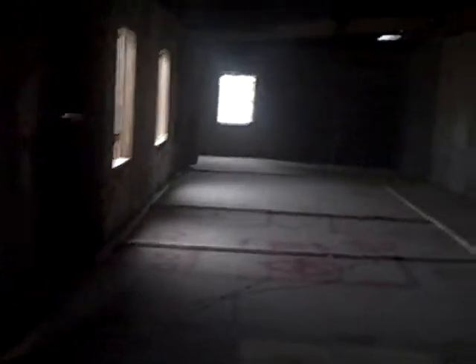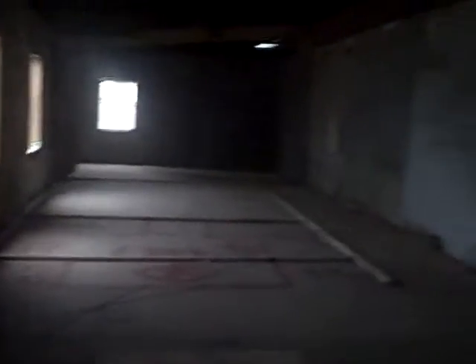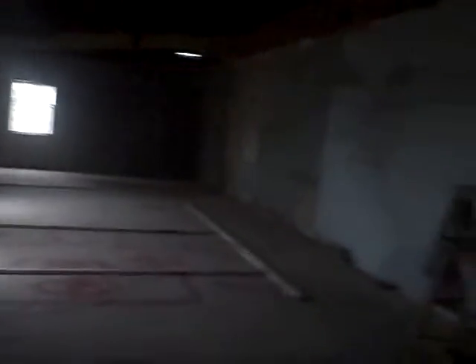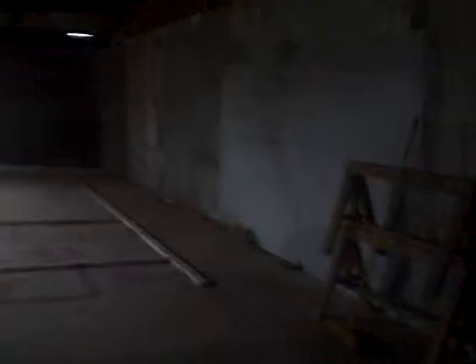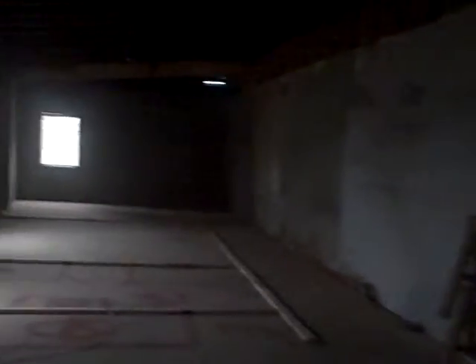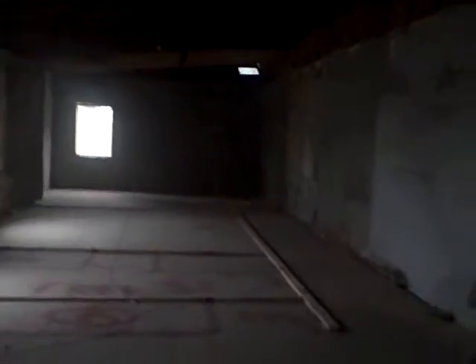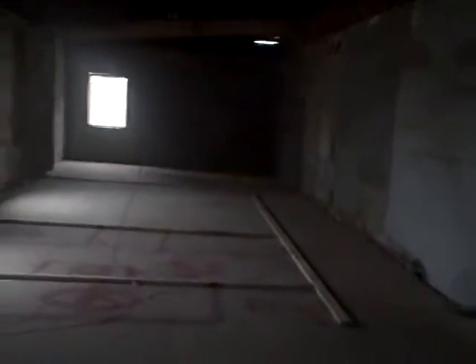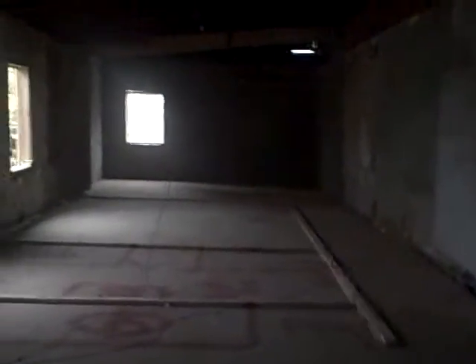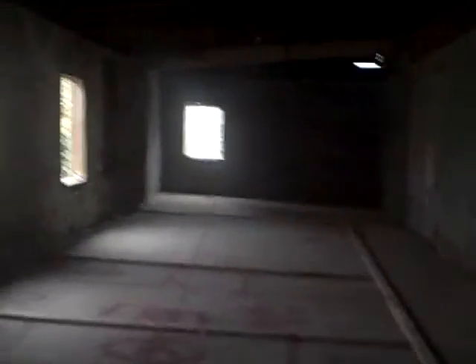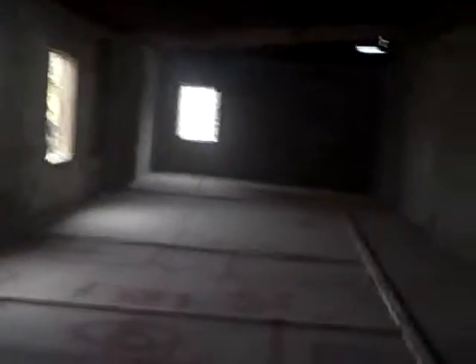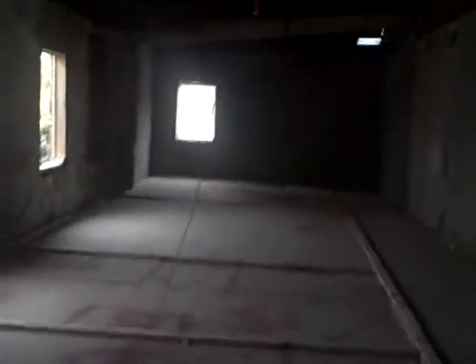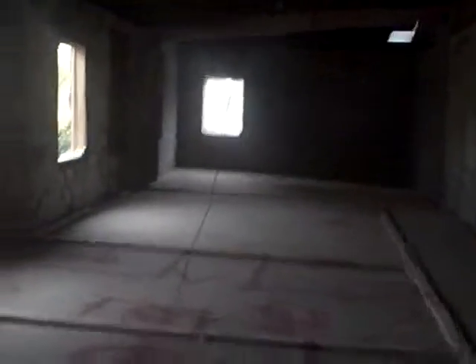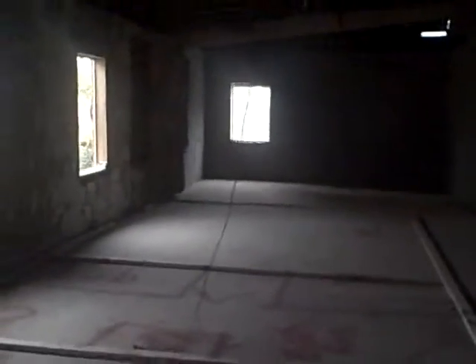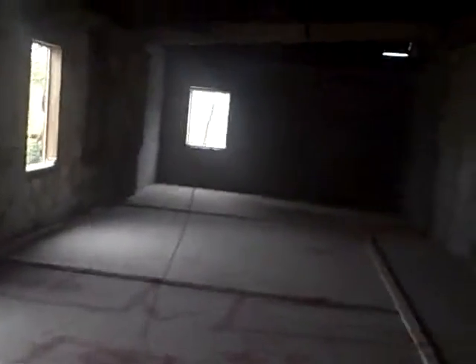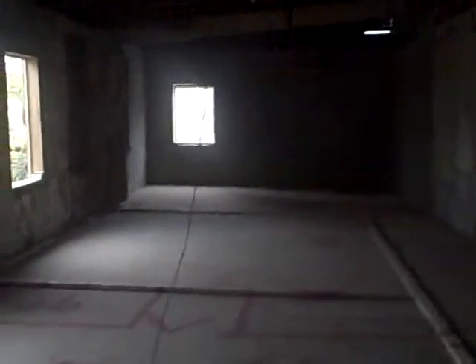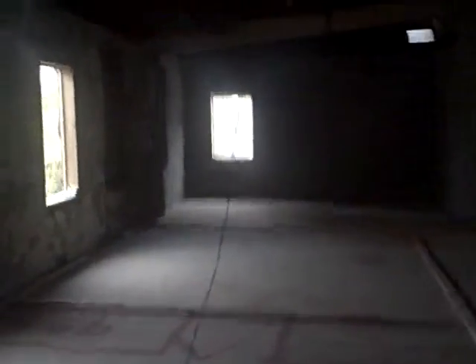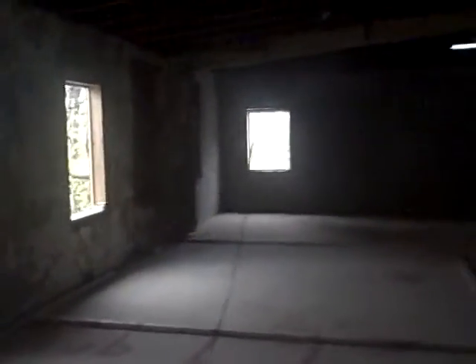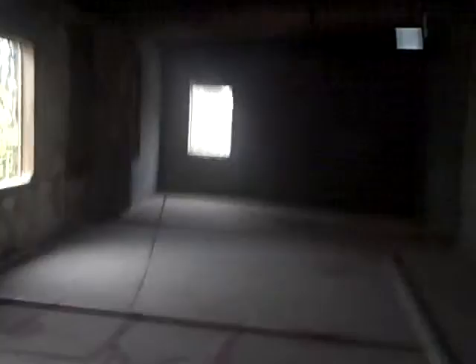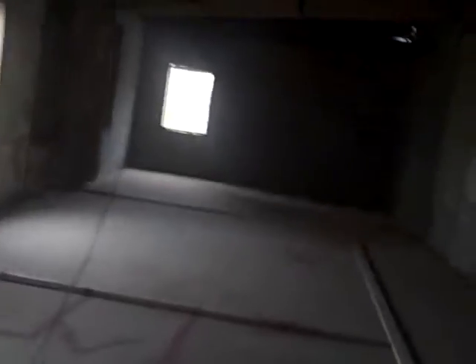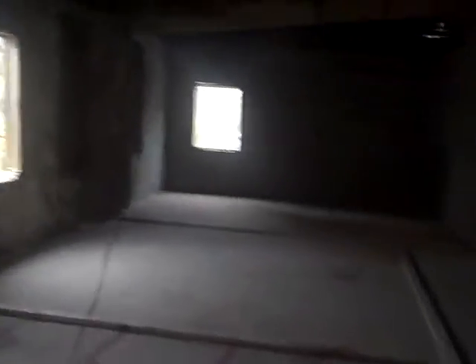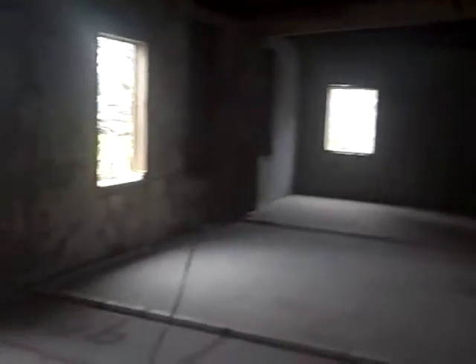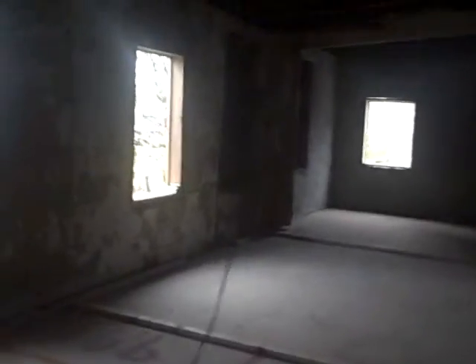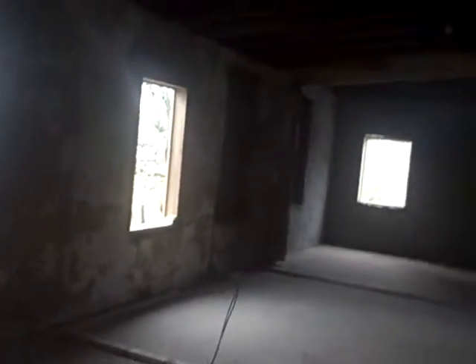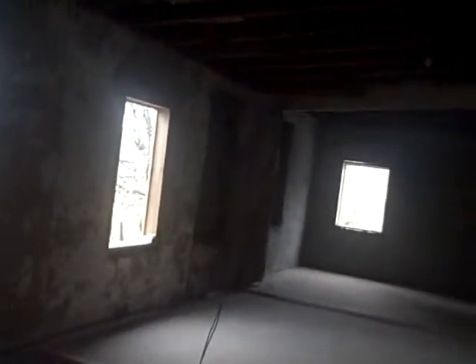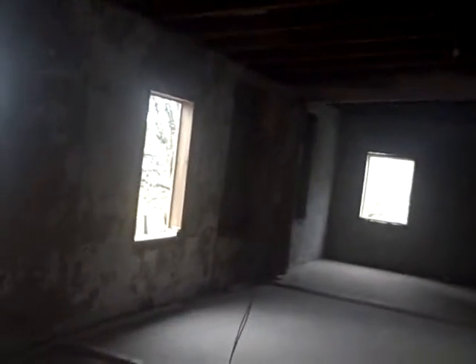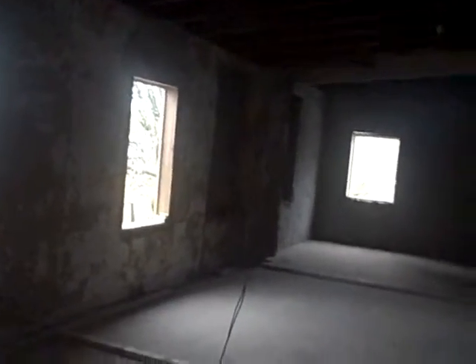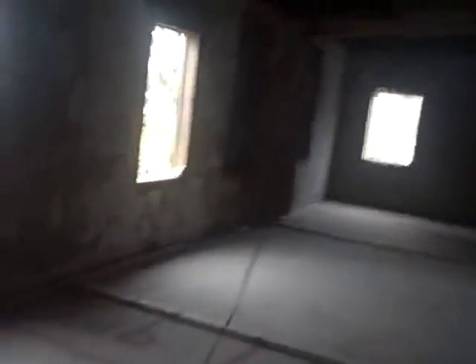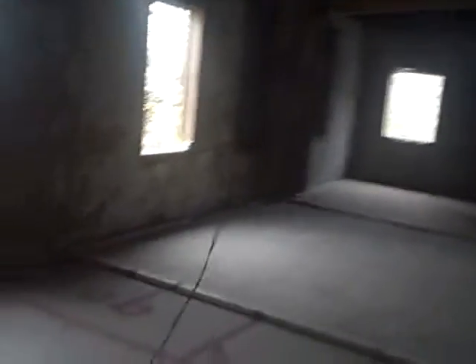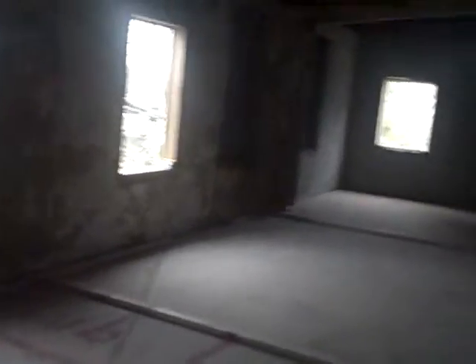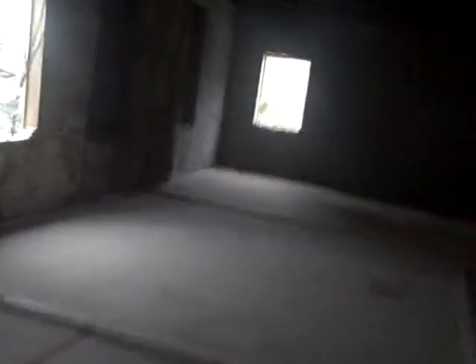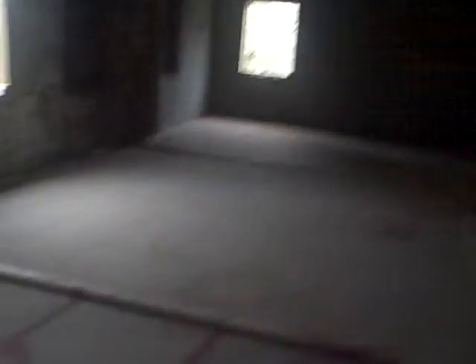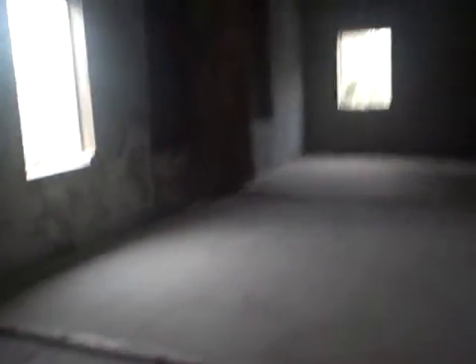This is not quite finished as you can see, but this will be, when it's completed, another bi-level, huge, bi-level apartment. This property, once again, is in Germantown on the Germantown Avenue Commercial District.